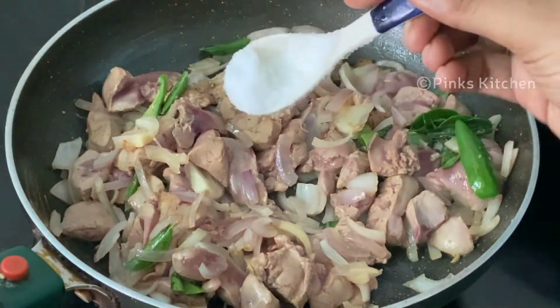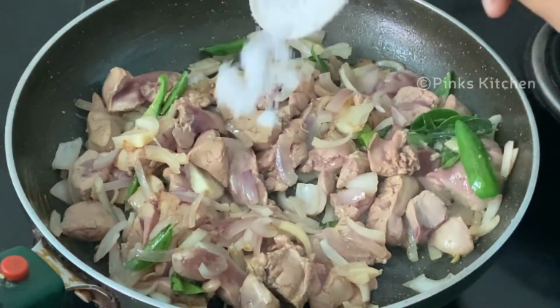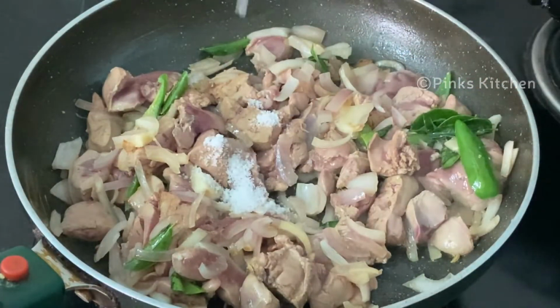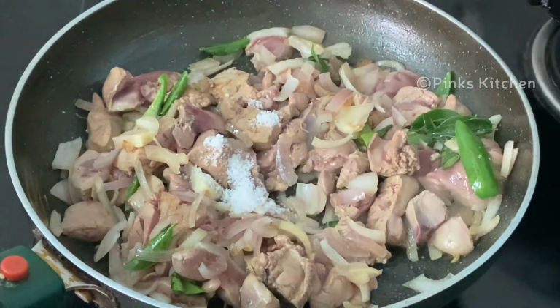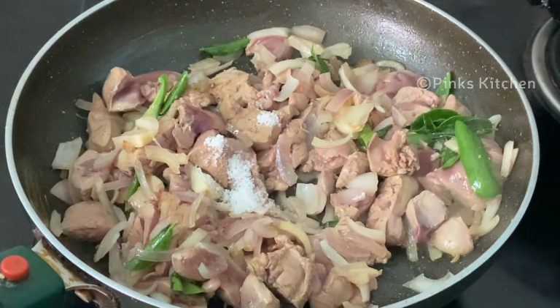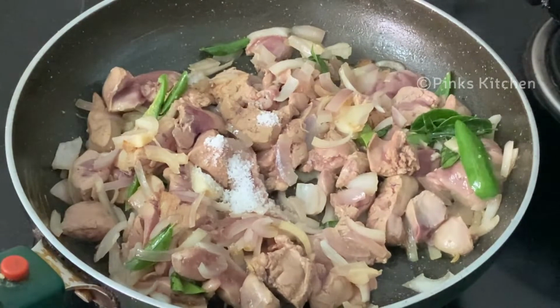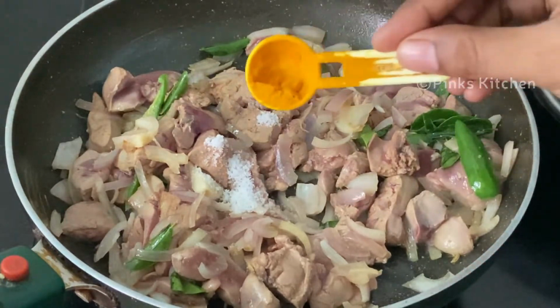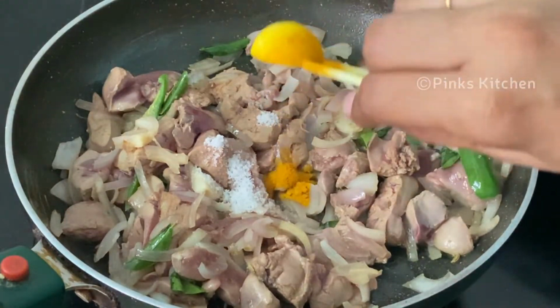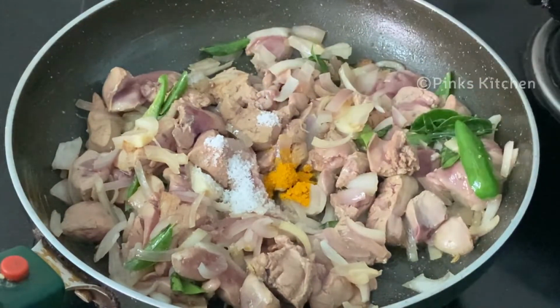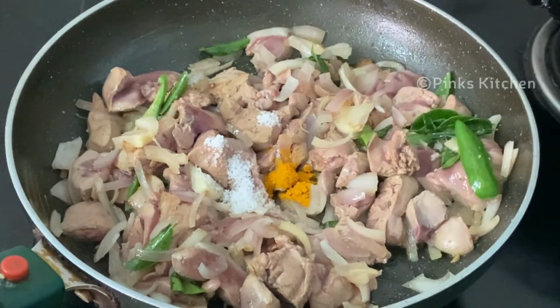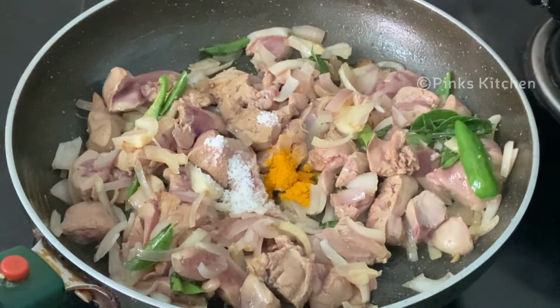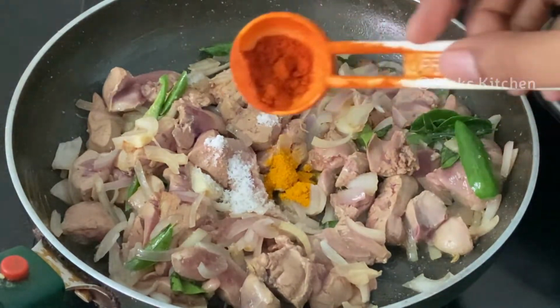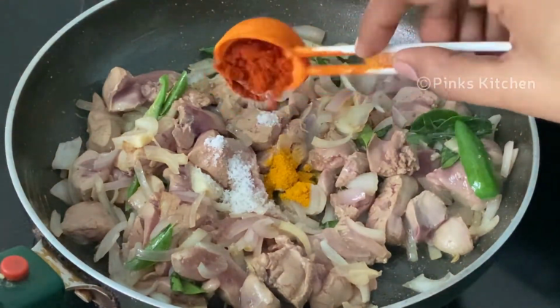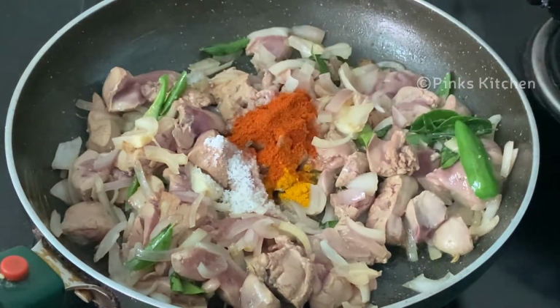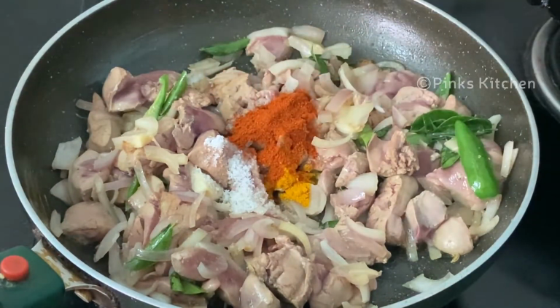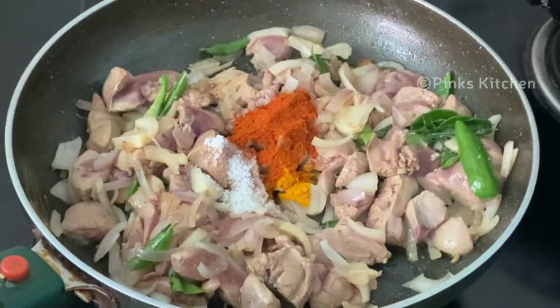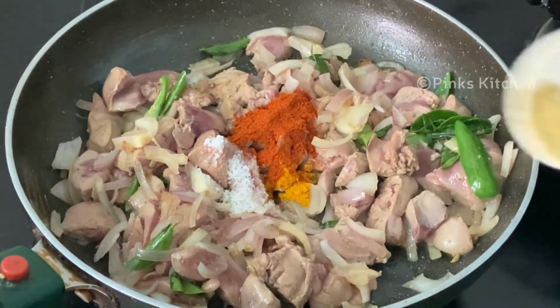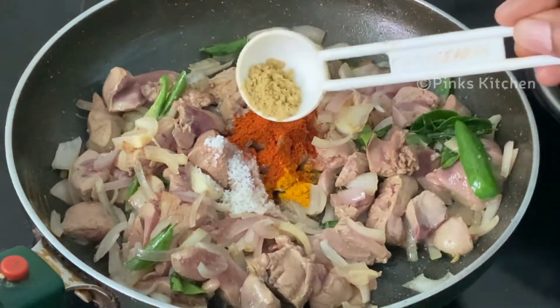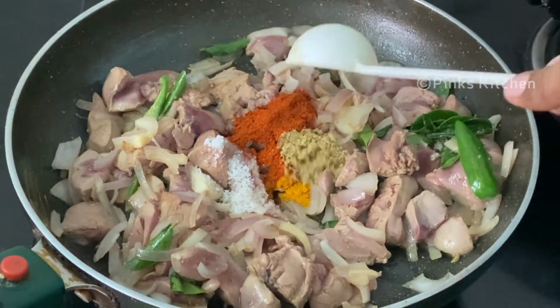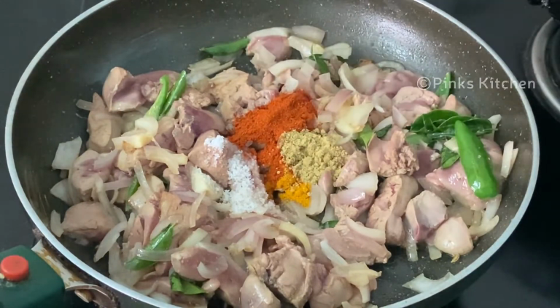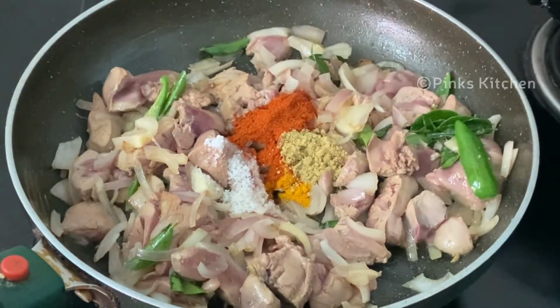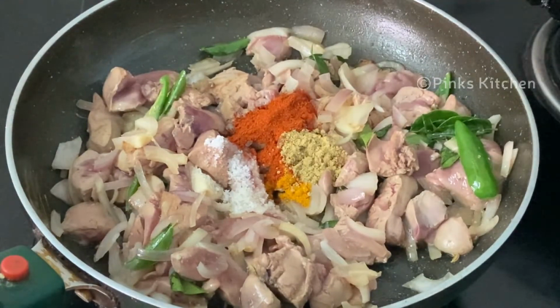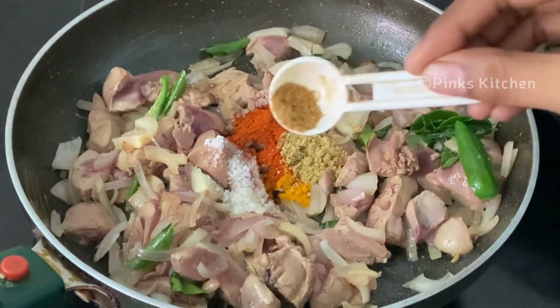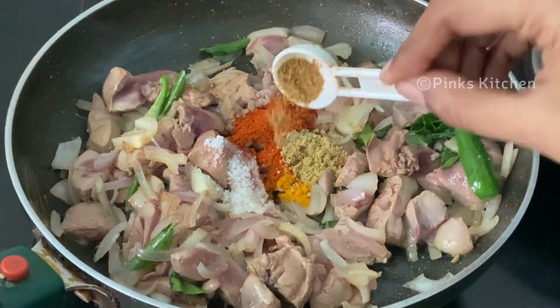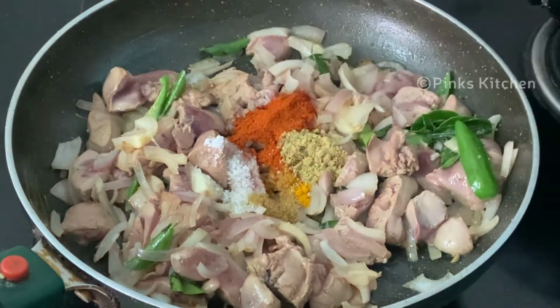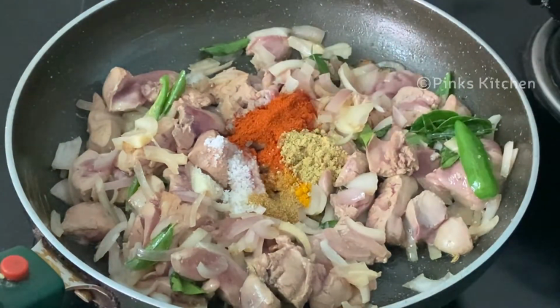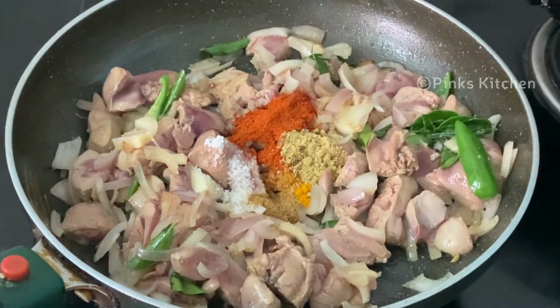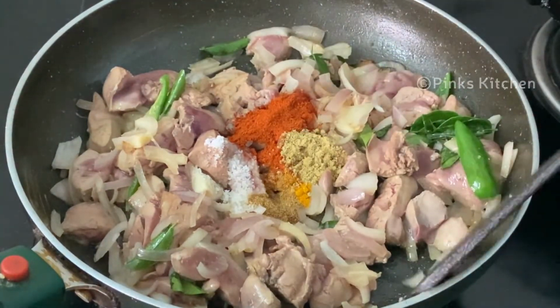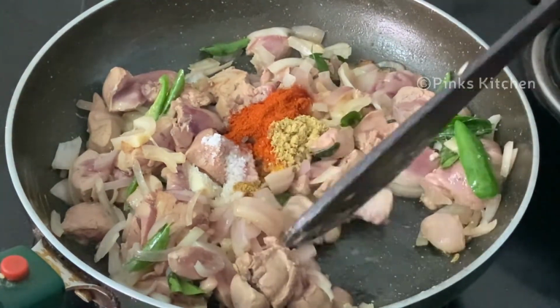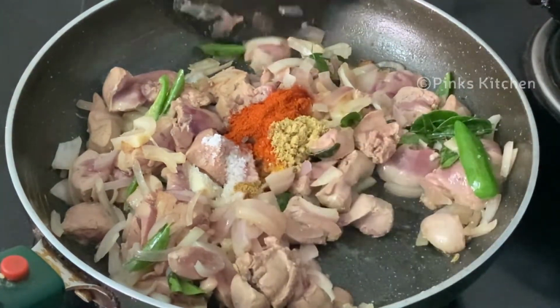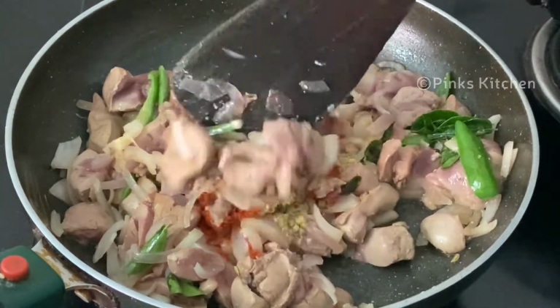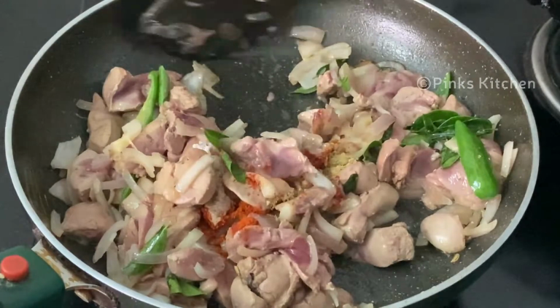Add 1 tsp of soy sauce, 1 tsp of manja, 1 tsp of chili, 1 tsp of soy sauce, 2 tsp of garlic. Put all the spices together.